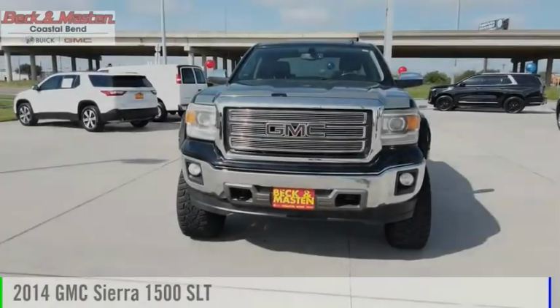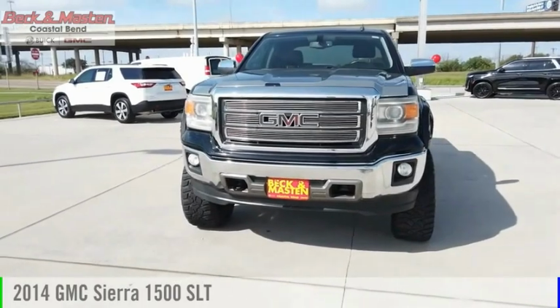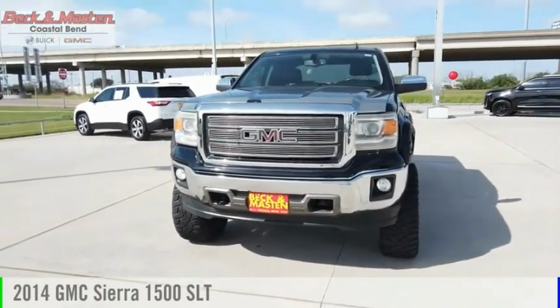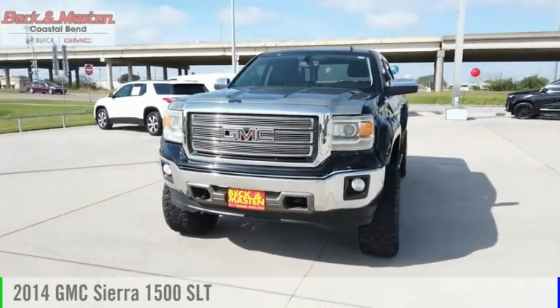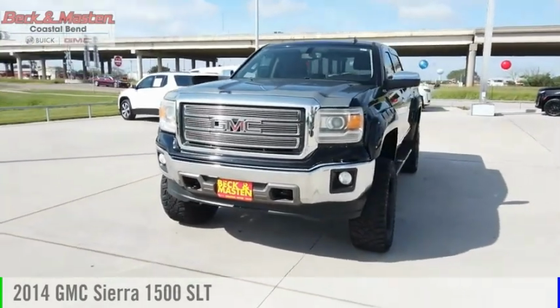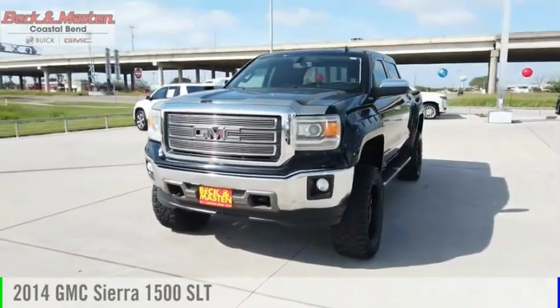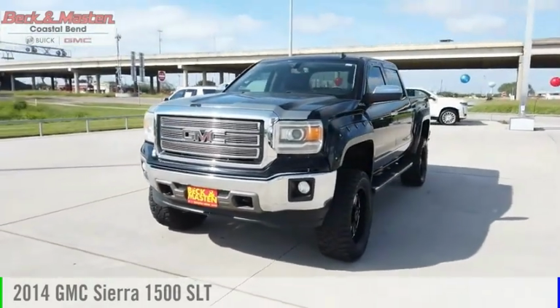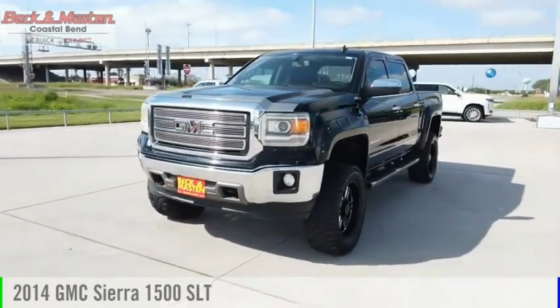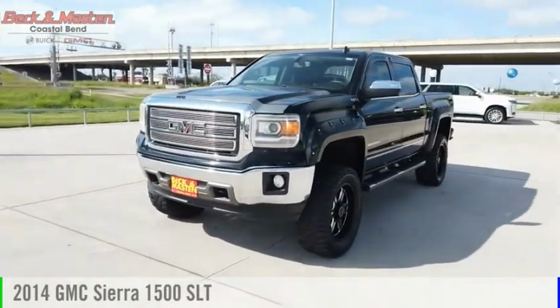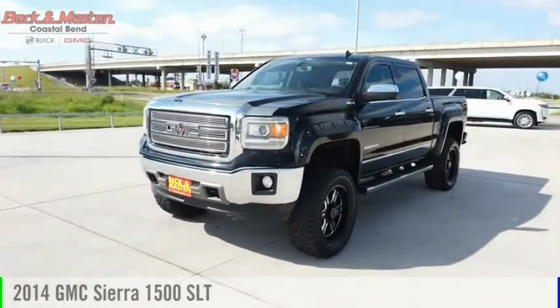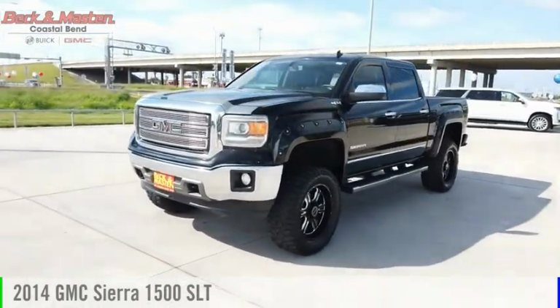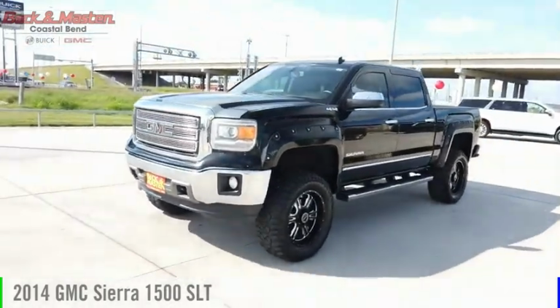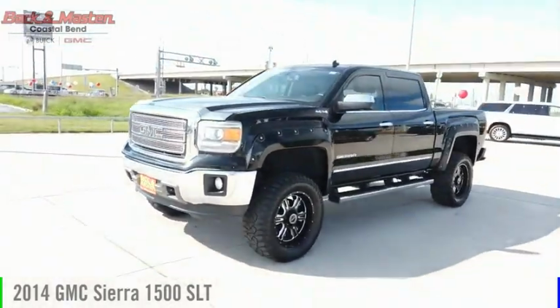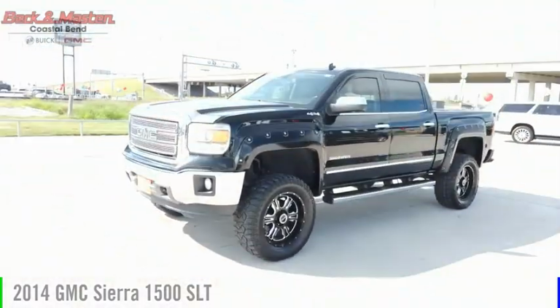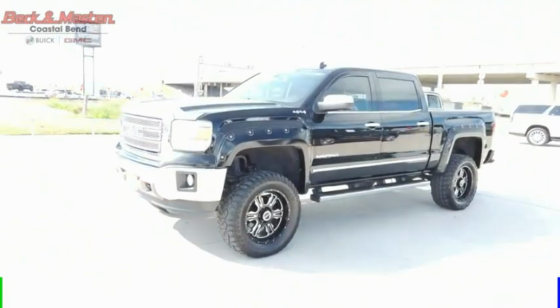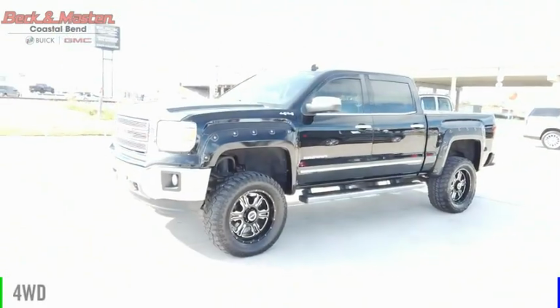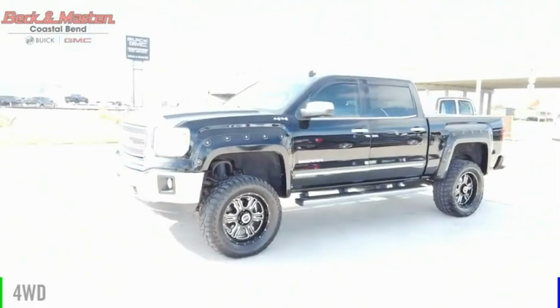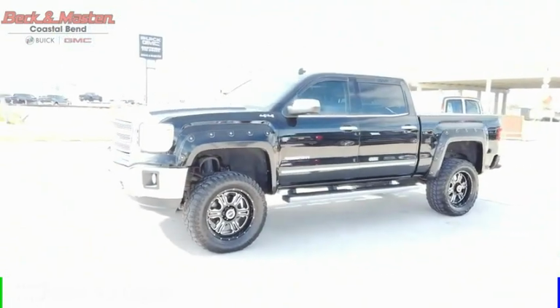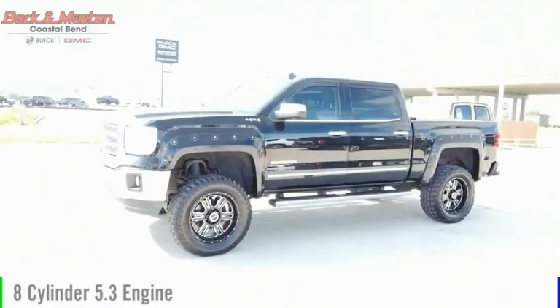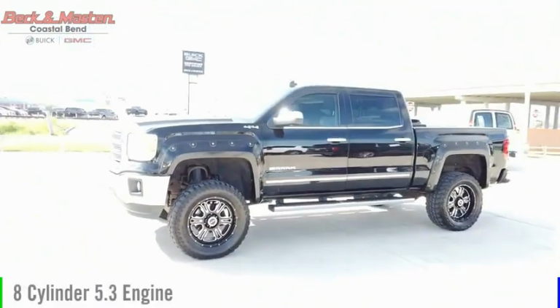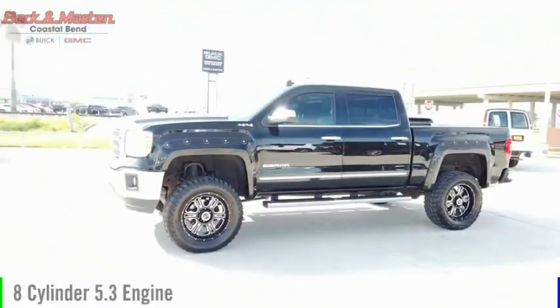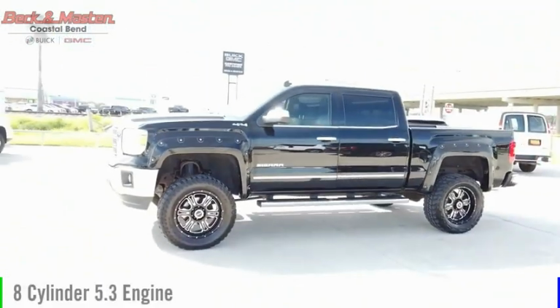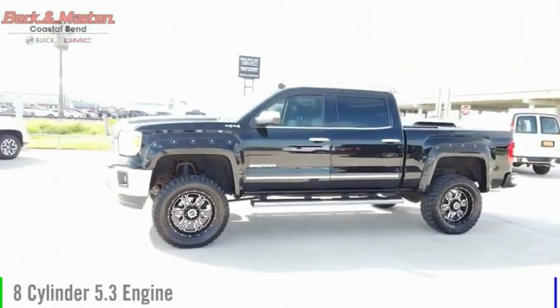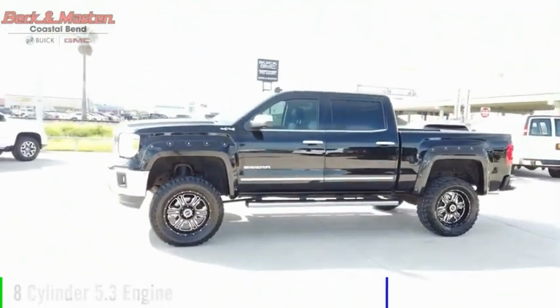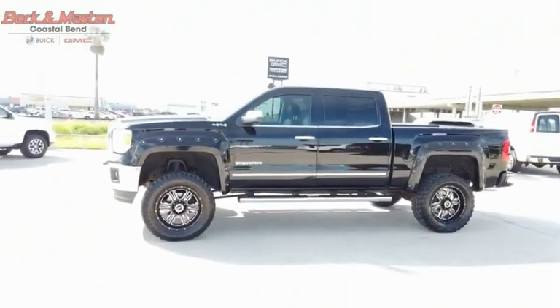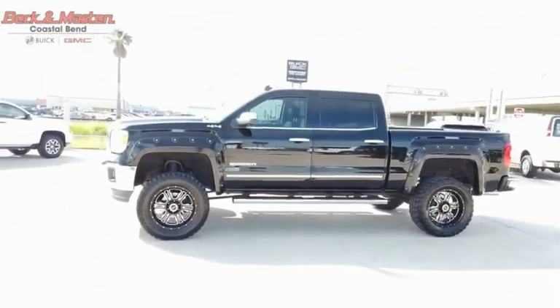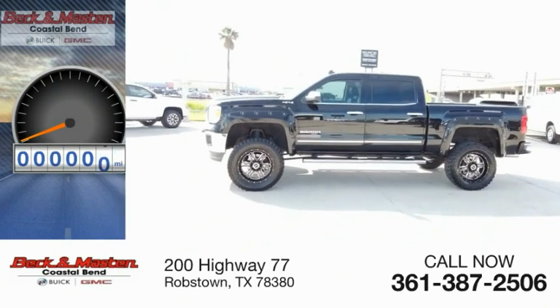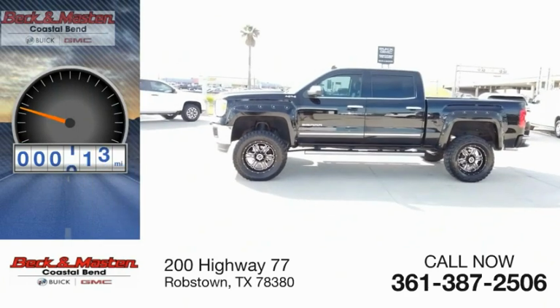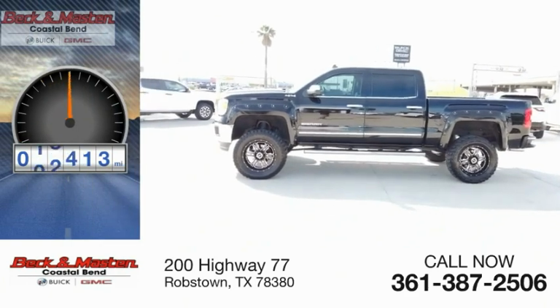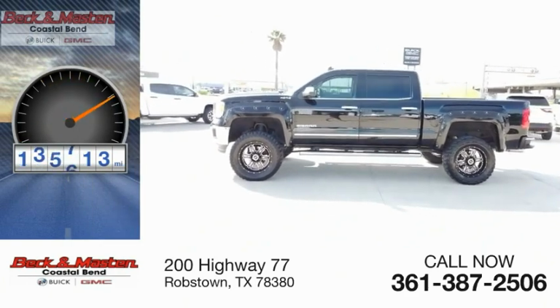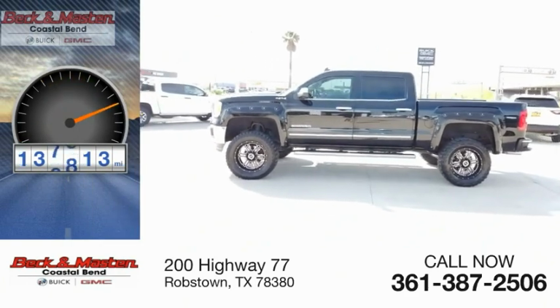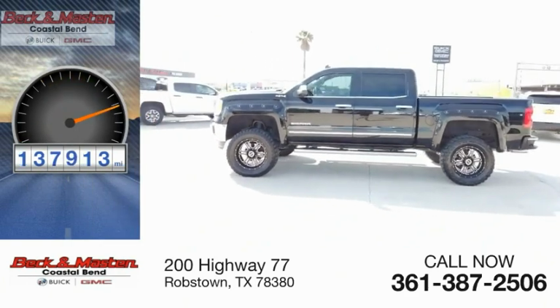You are going to love the 2014 Sierra 1500. This vehicle is powered by a four-wheel drive, eight-cylinder, 5.3-liter engine. This vehicle has less than 140,000 miles.